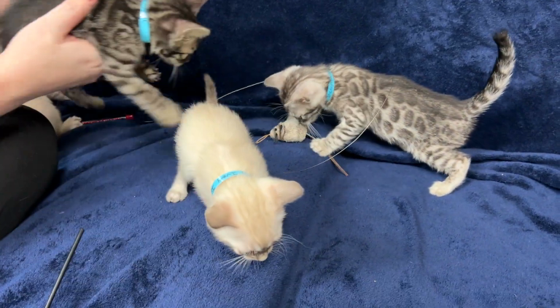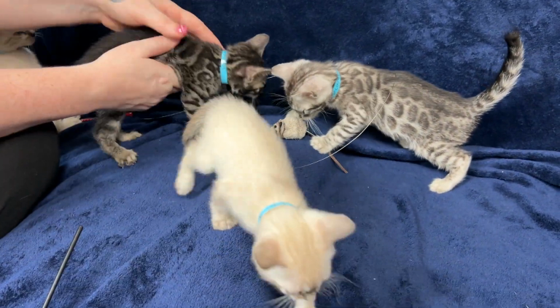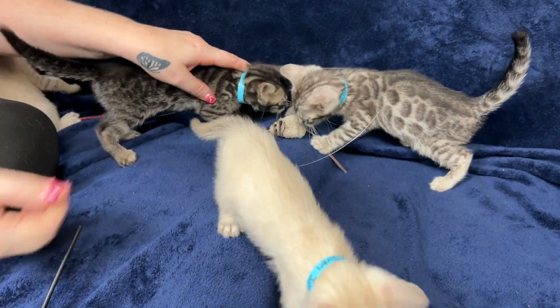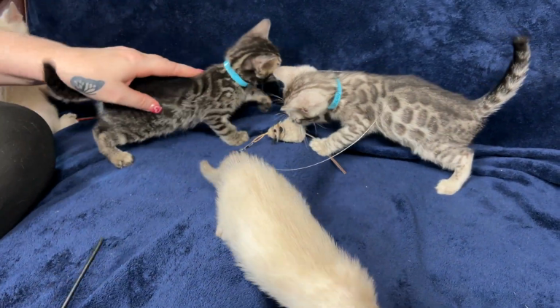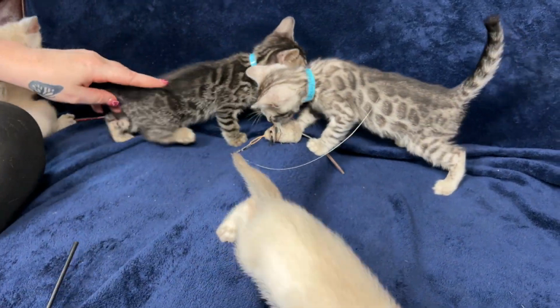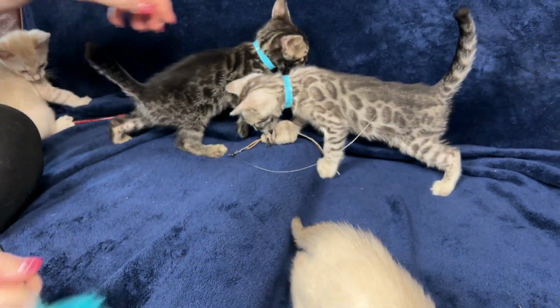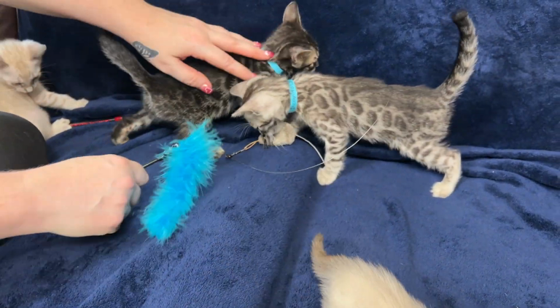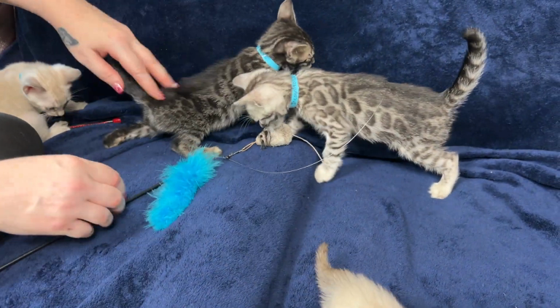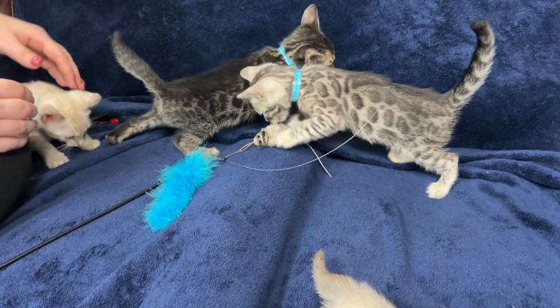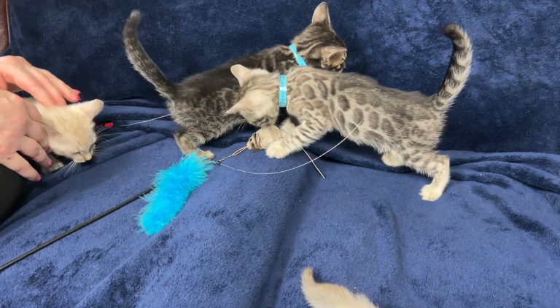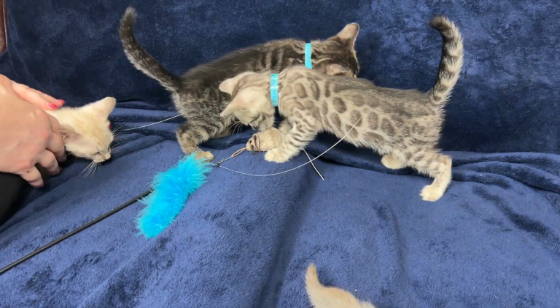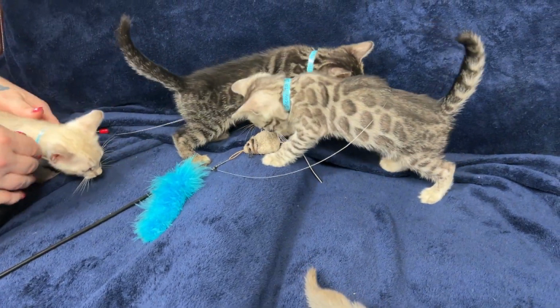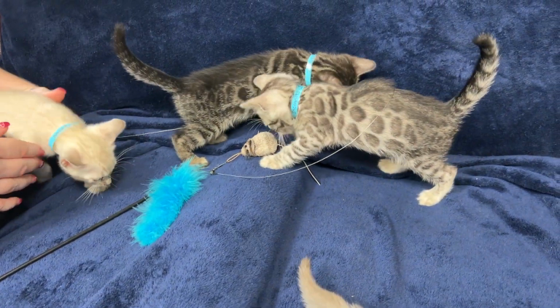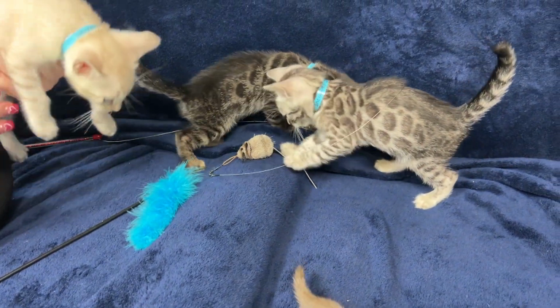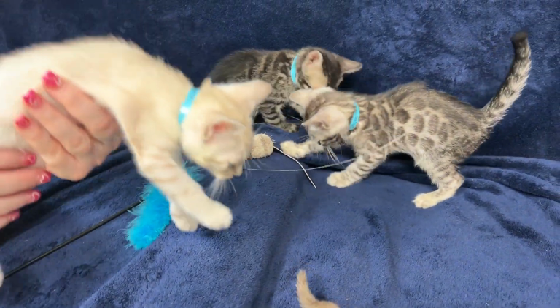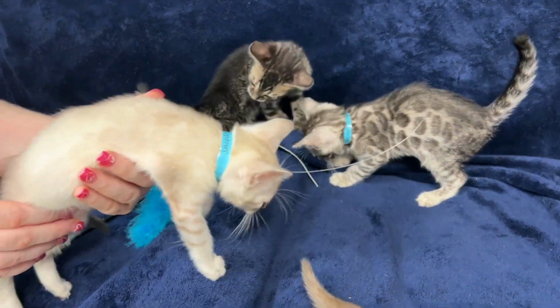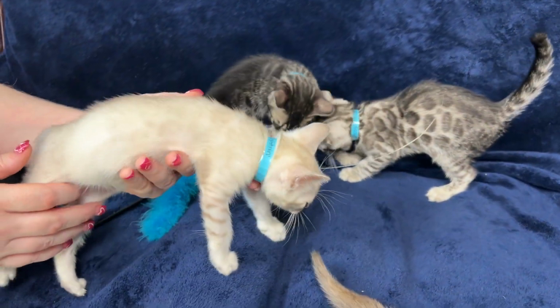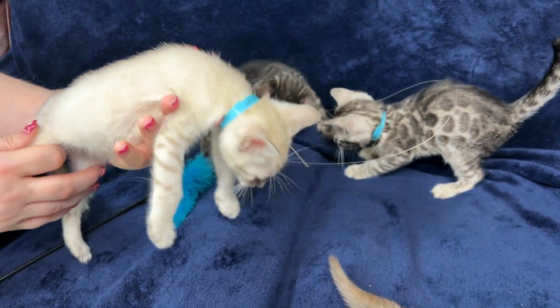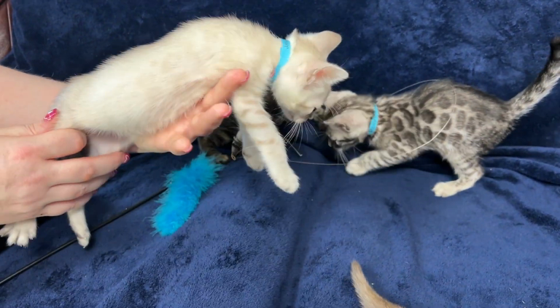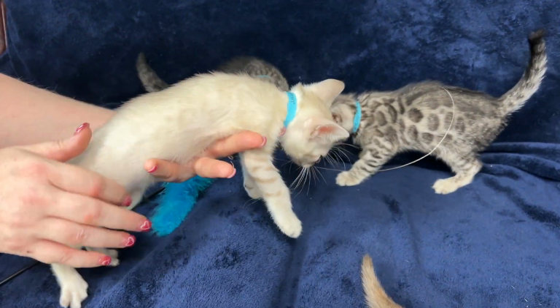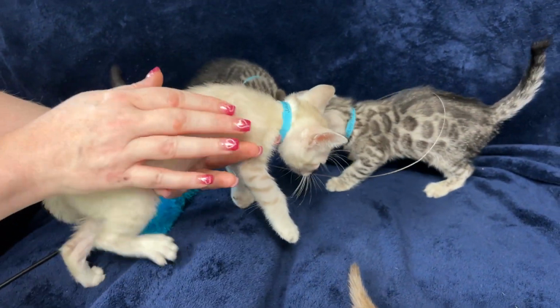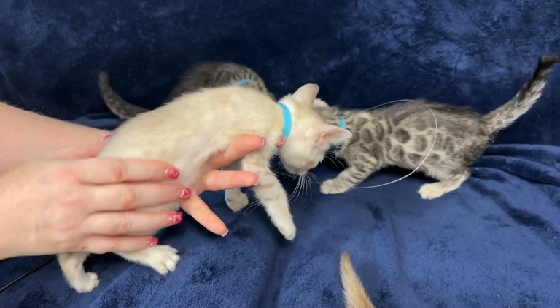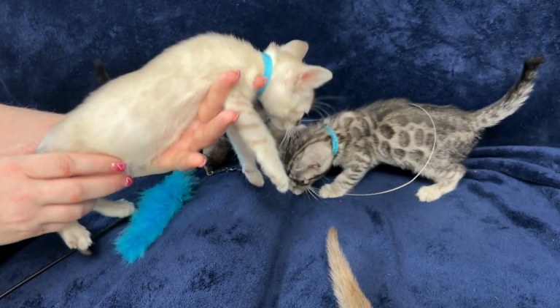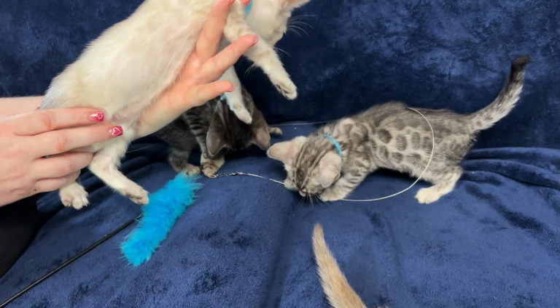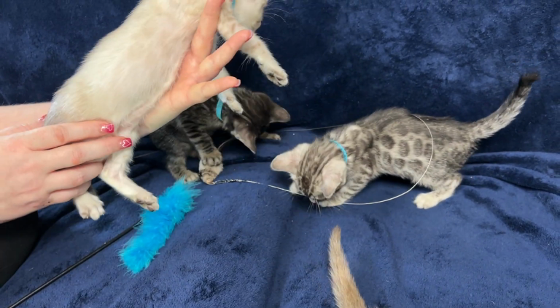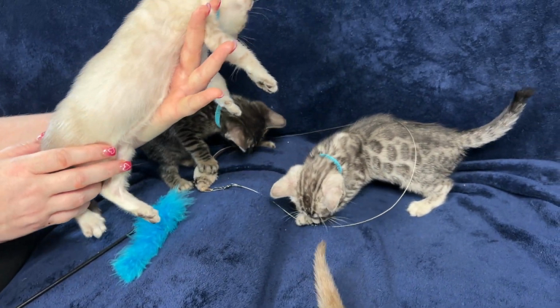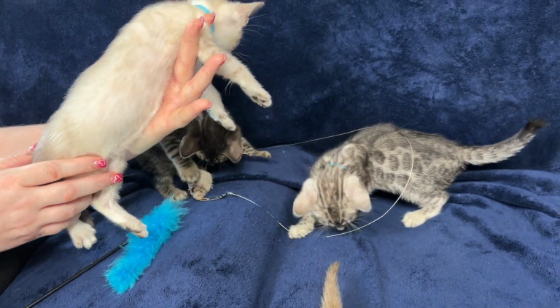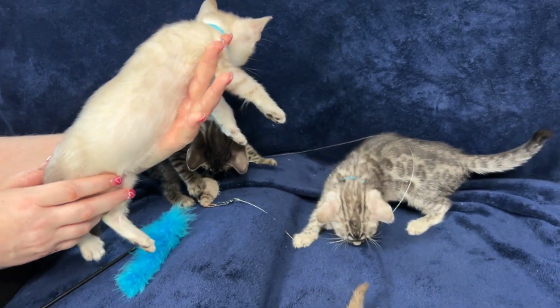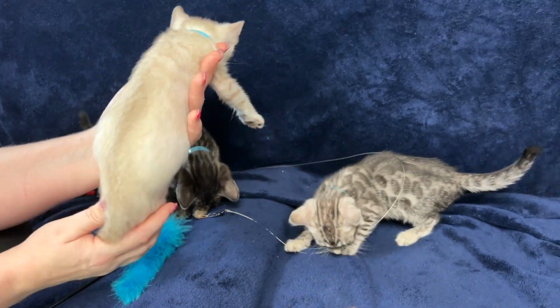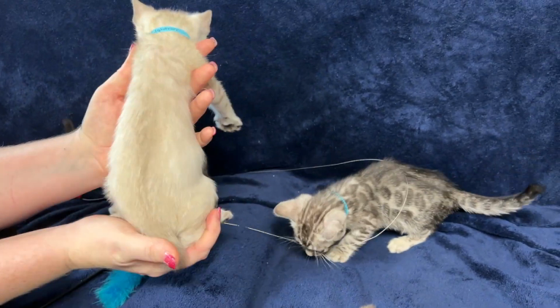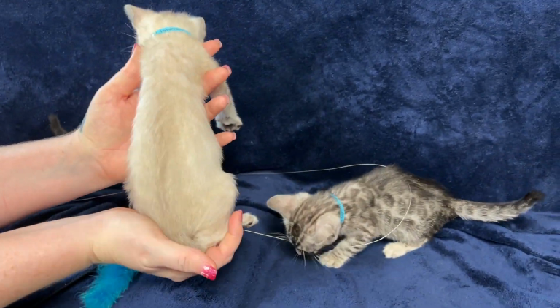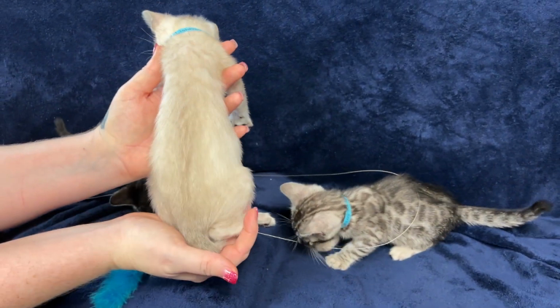And then we have the Lynx over here, which is Lightning. It's actually White Lightning, because Lynx are white. I thought that worked really well too.